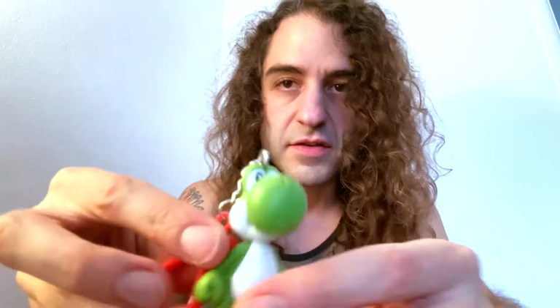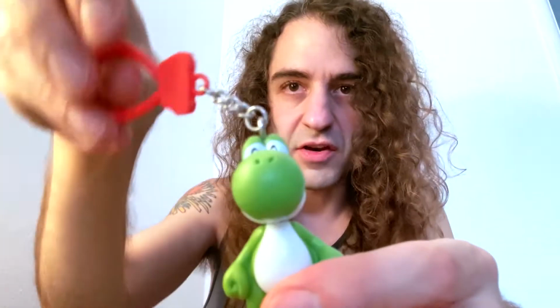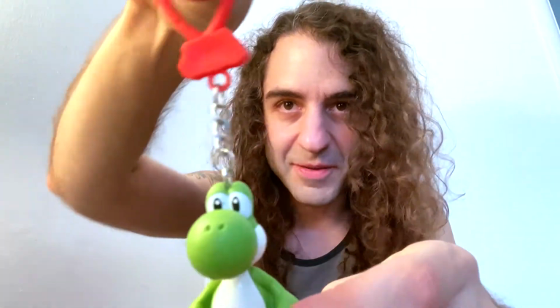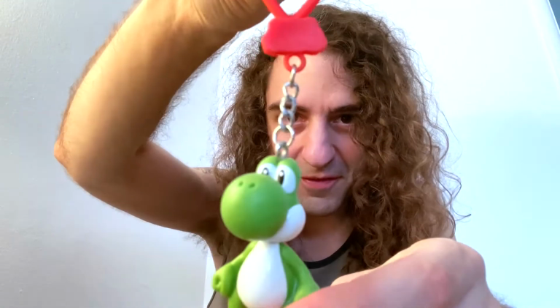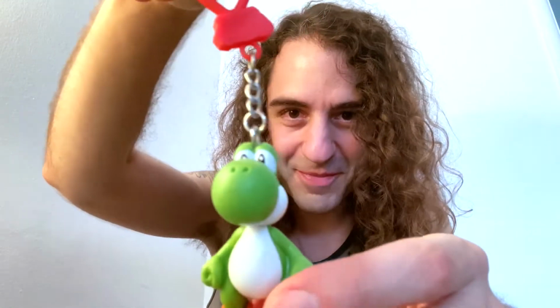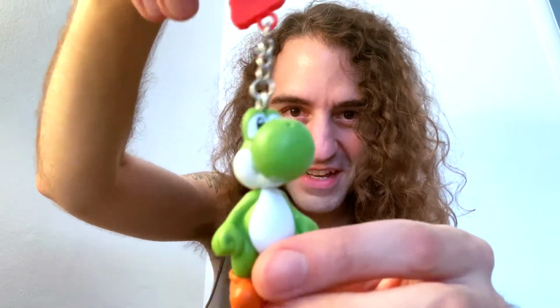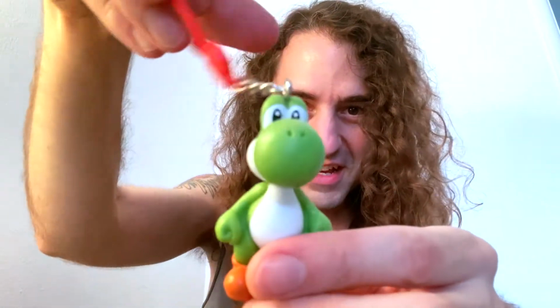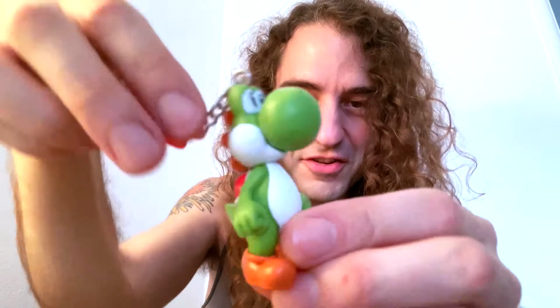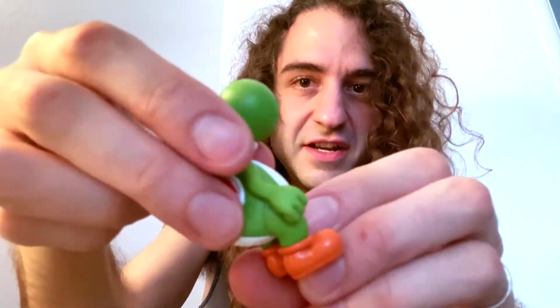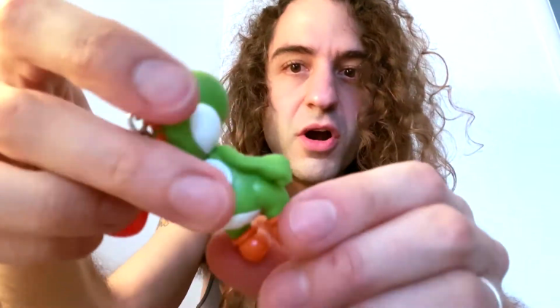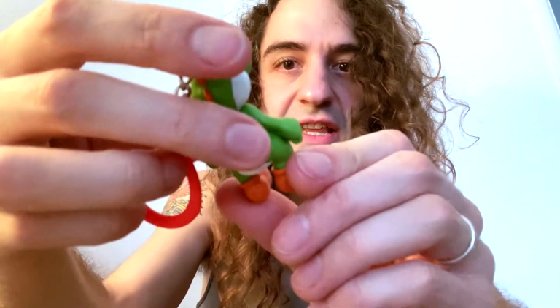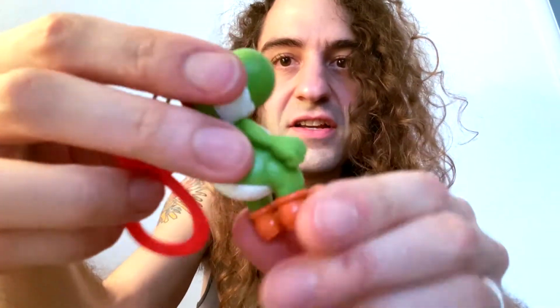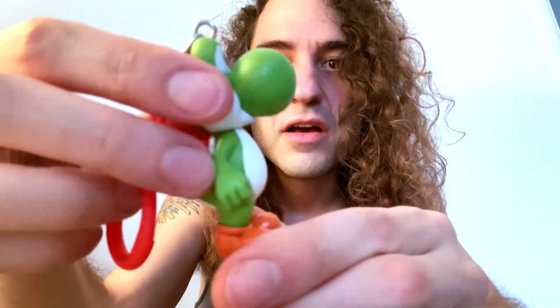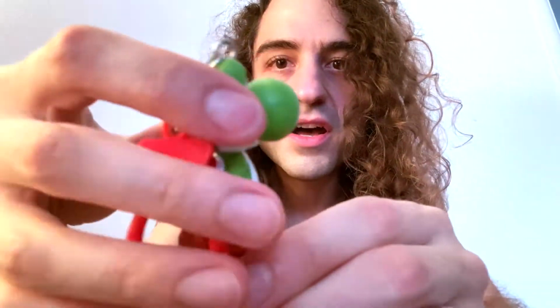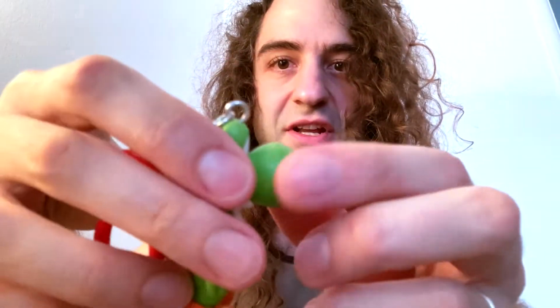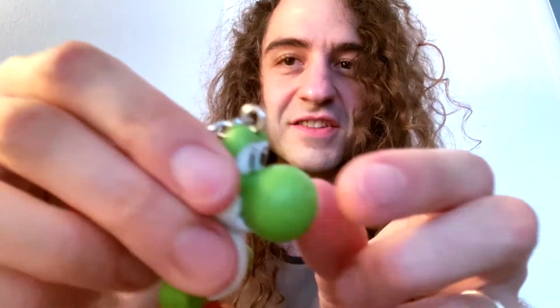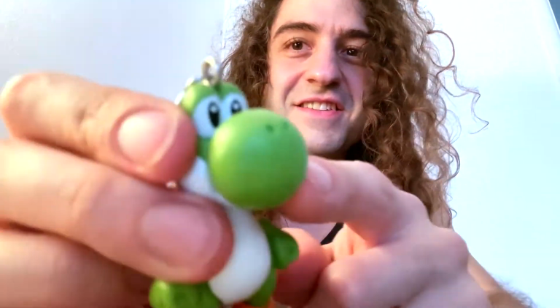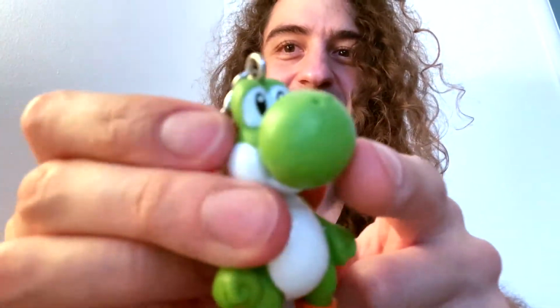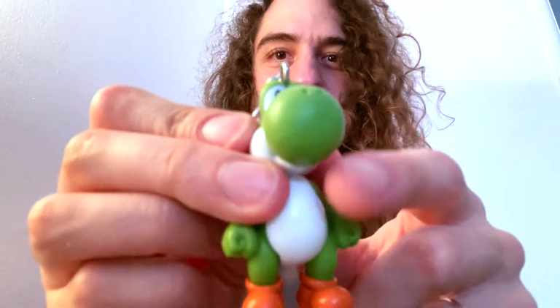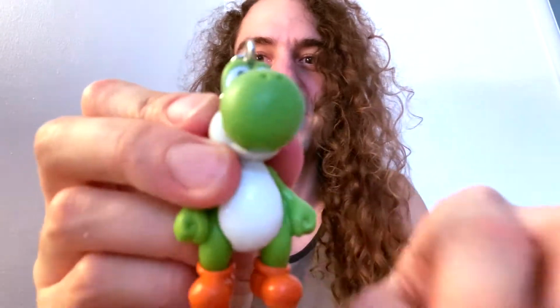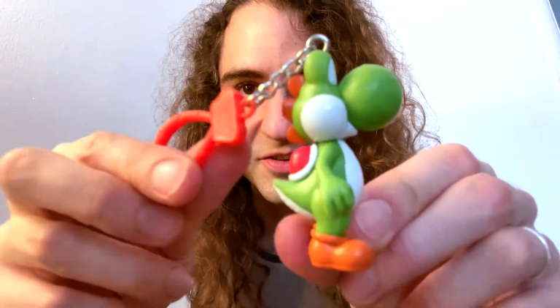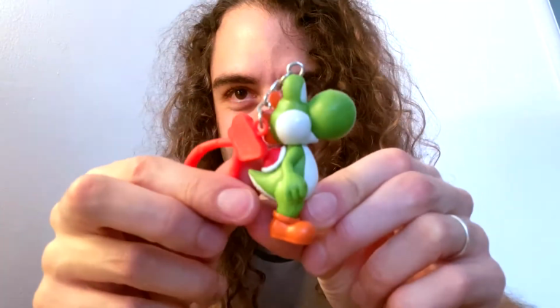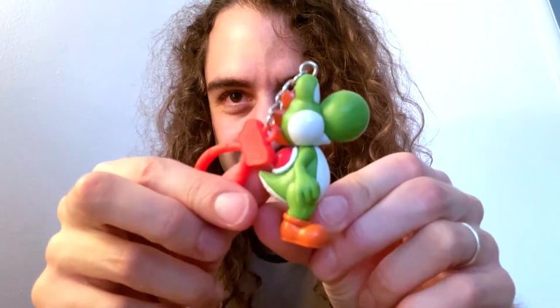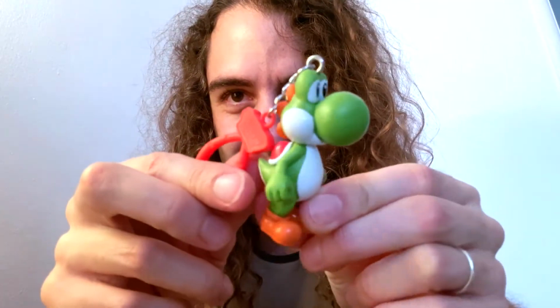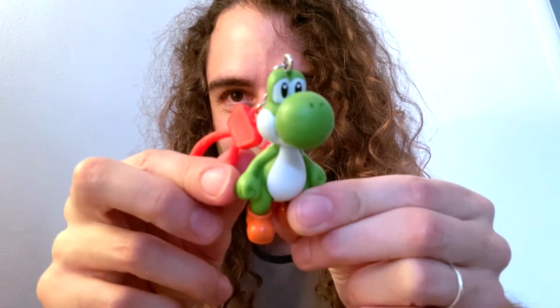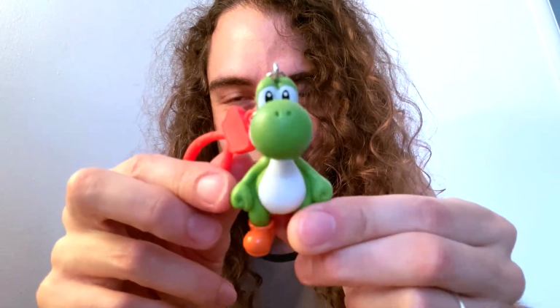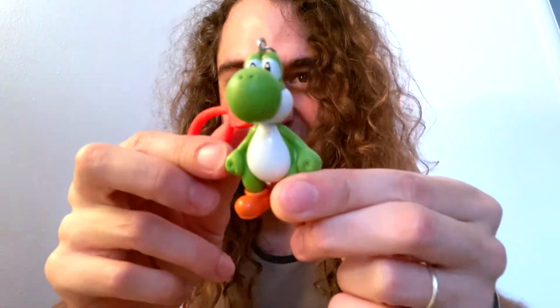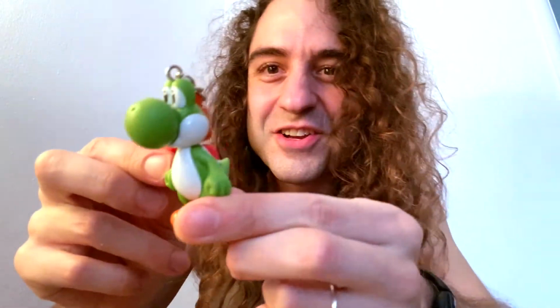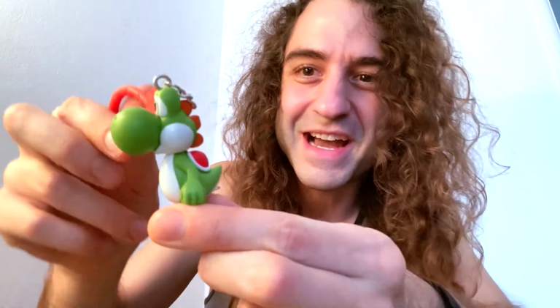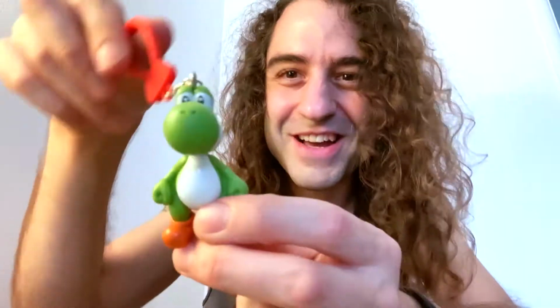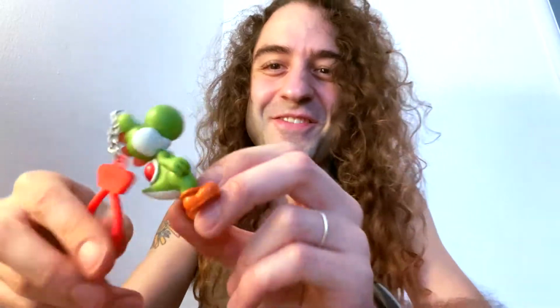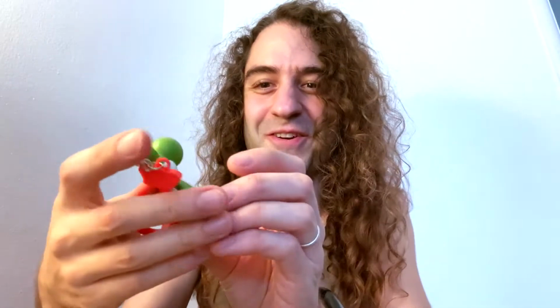So he's got a red clip for your backpack. Standard Yoshi. No articulation, but it's pretty good. It looks like his nose is a separate piece. He's great. Look at Yoshi. Look at him. He just wants to hang out on your backpack. I love him. This is perfect.